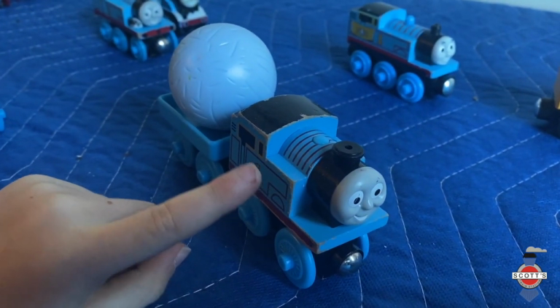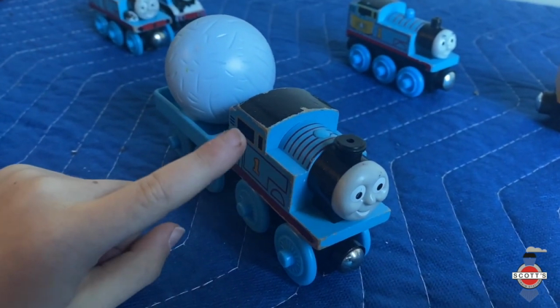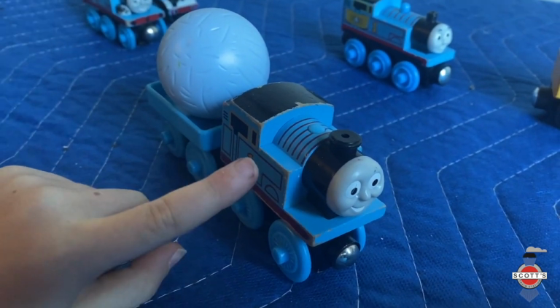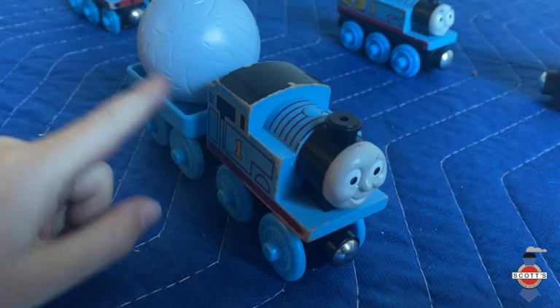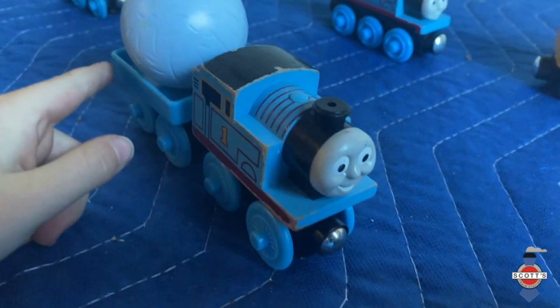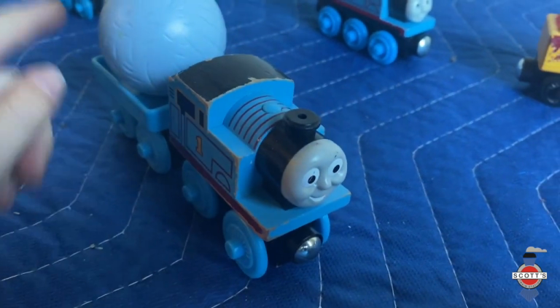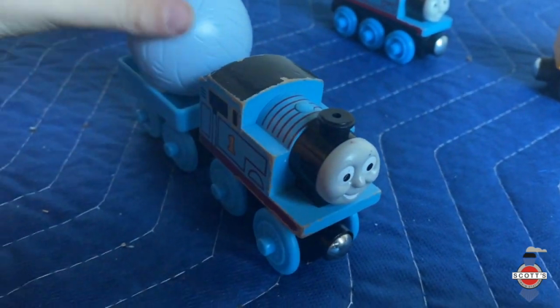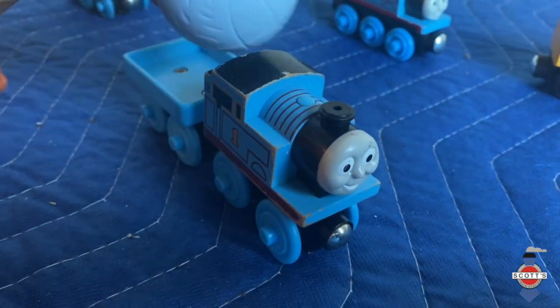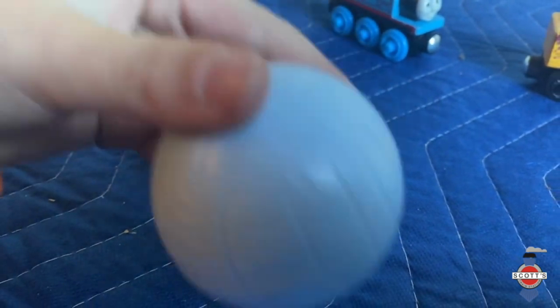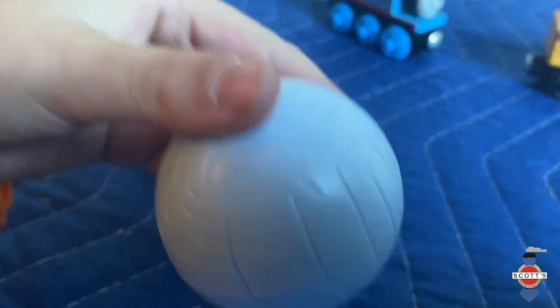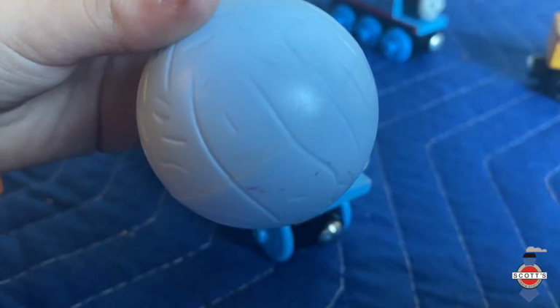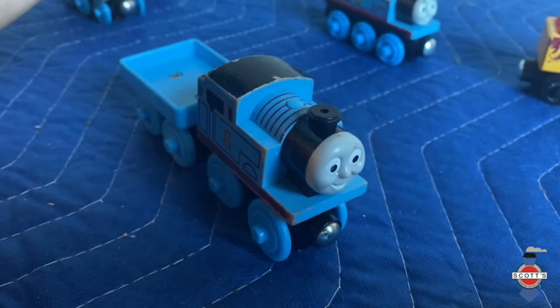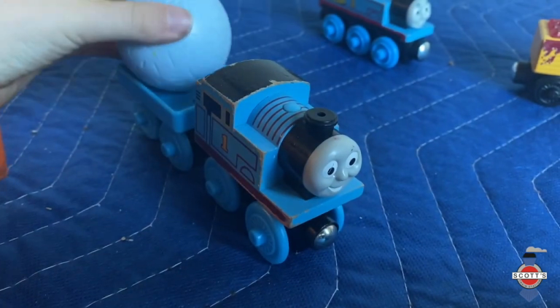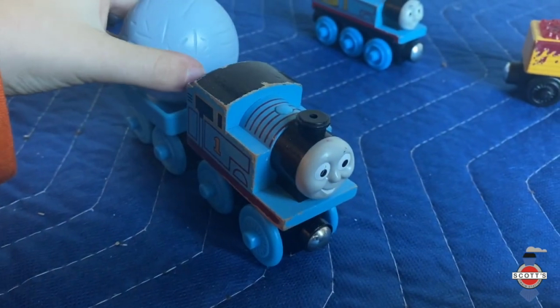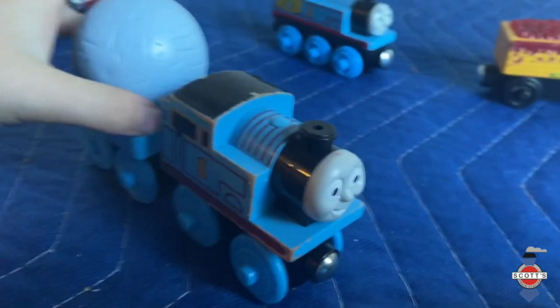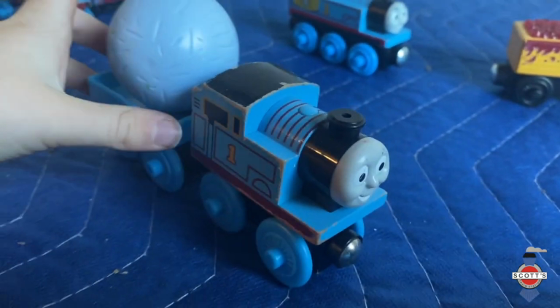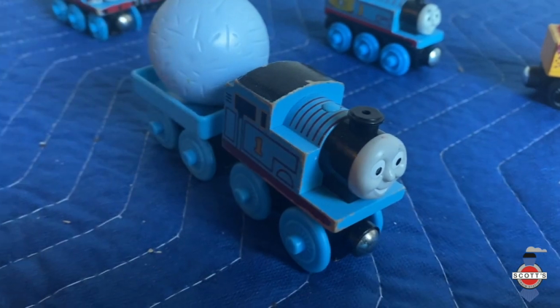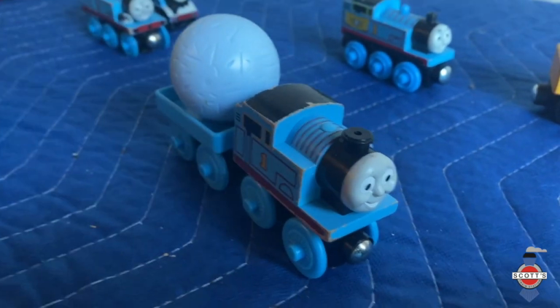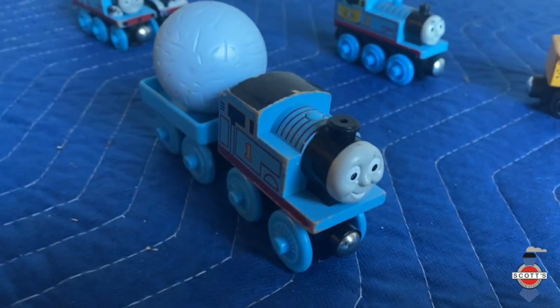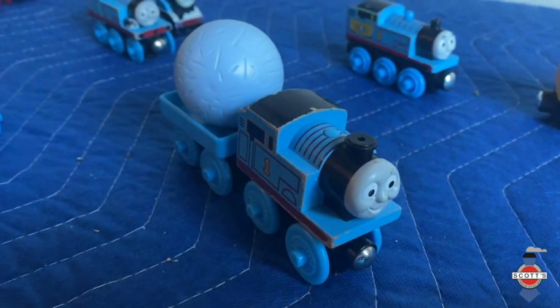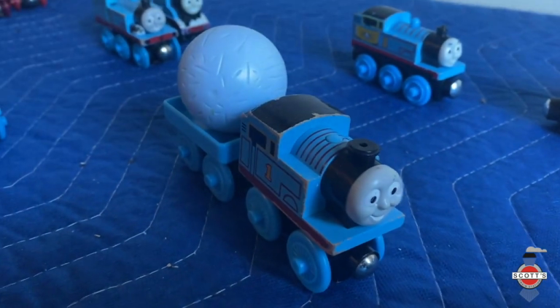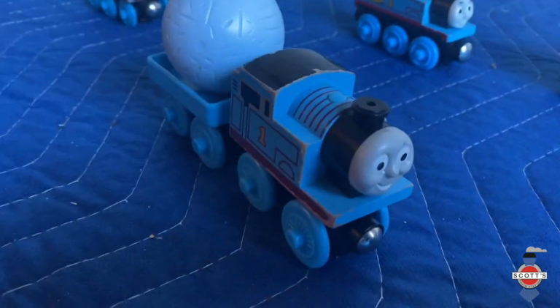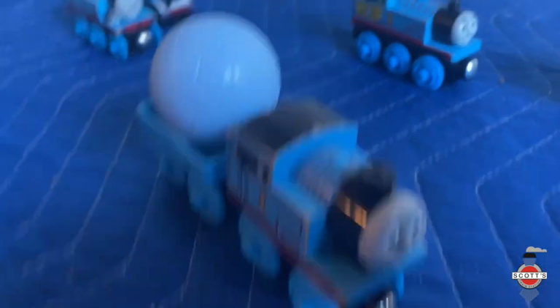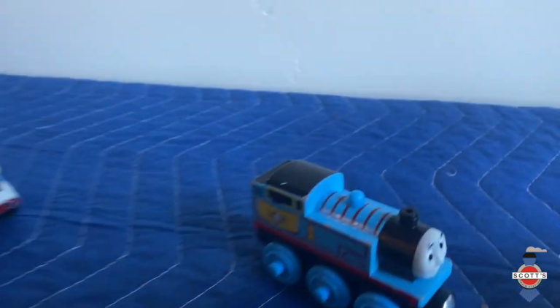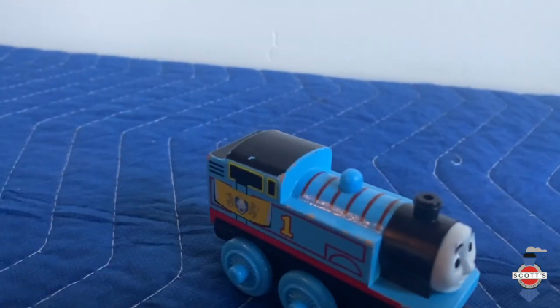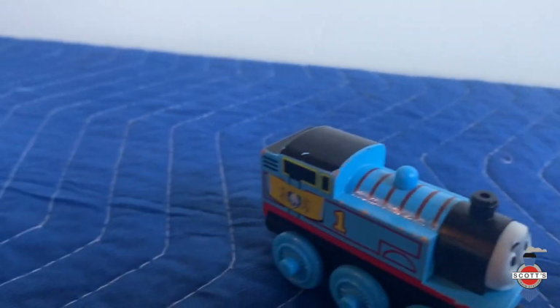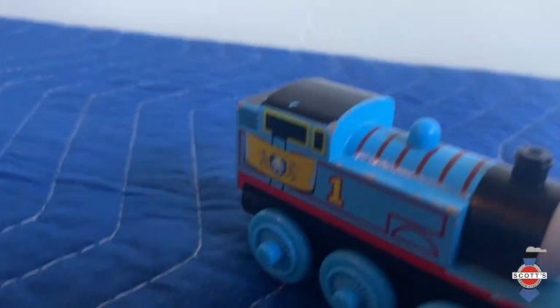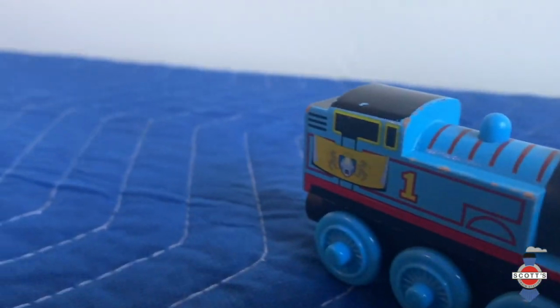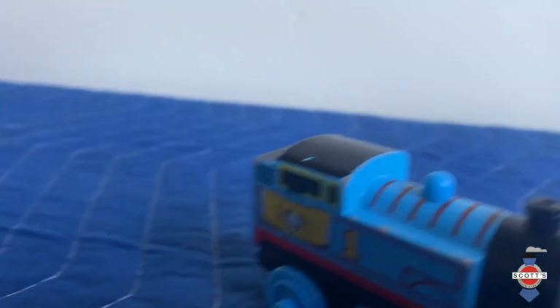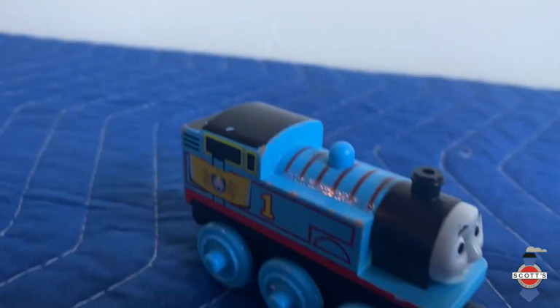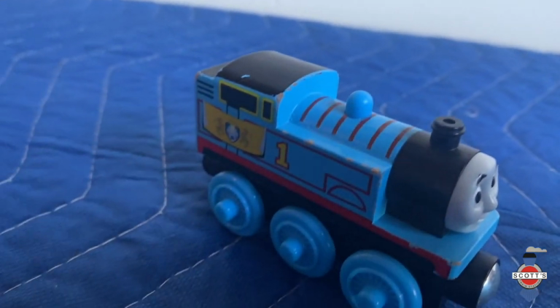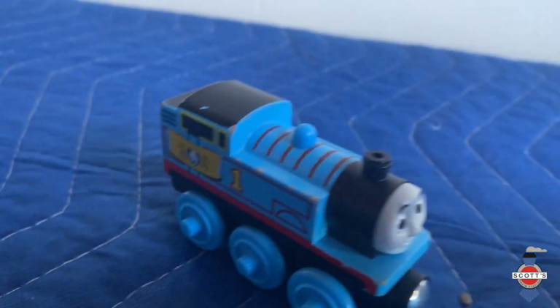This one is Grow With Me Thomas — it also has a coat with a little ball. They make these for babies or toddlers.